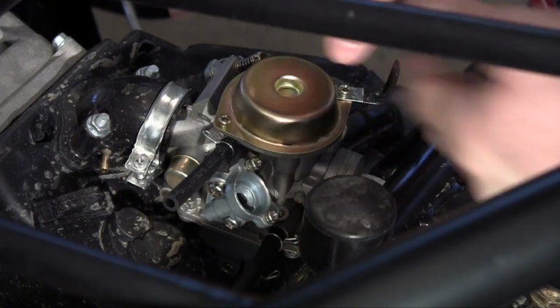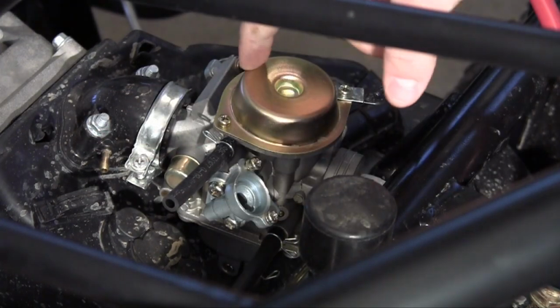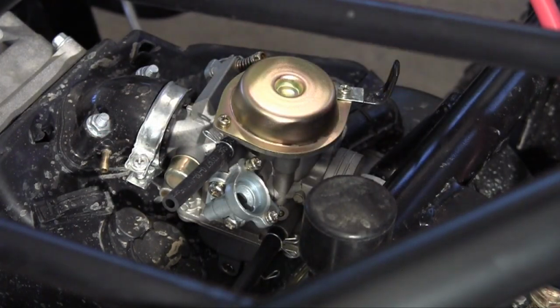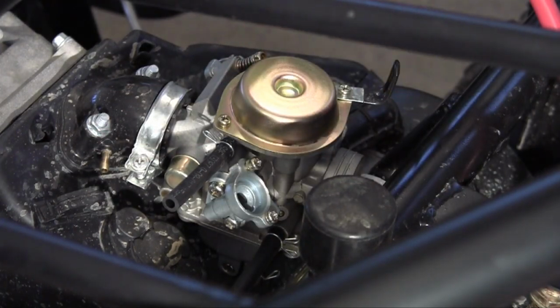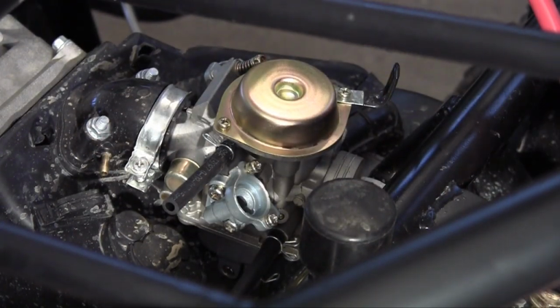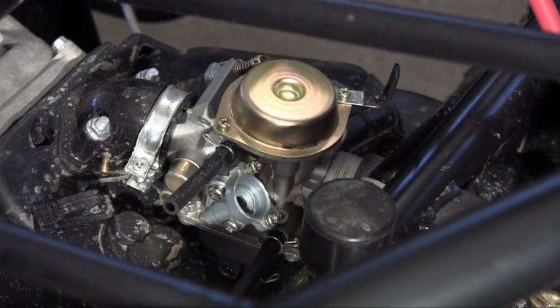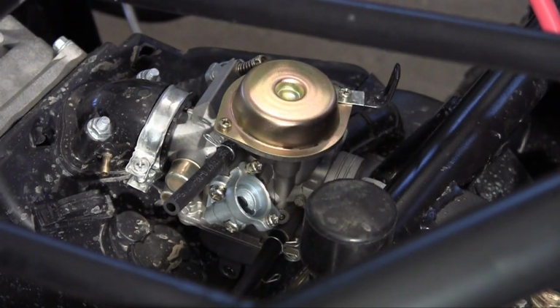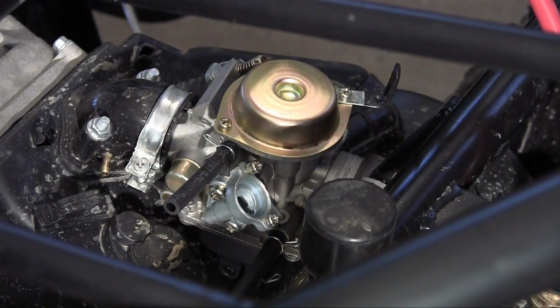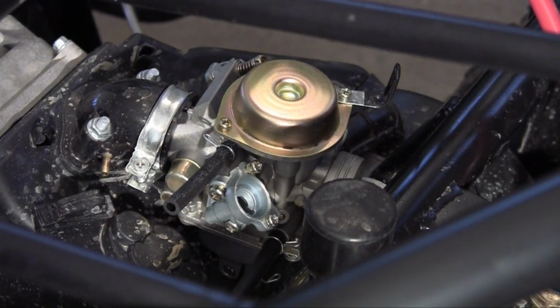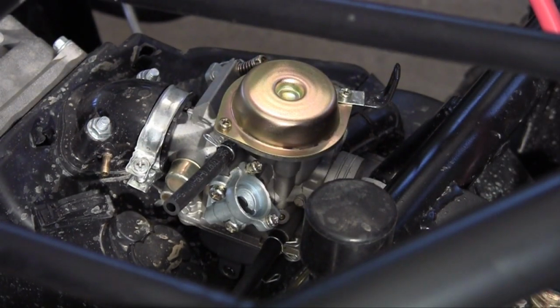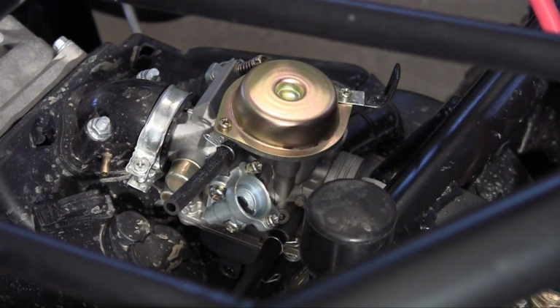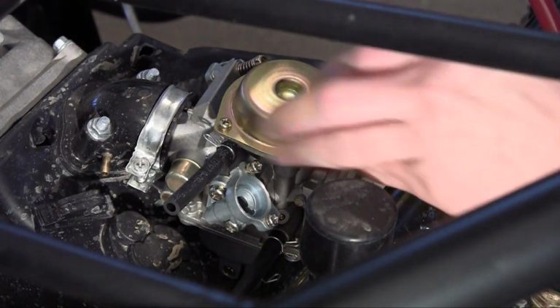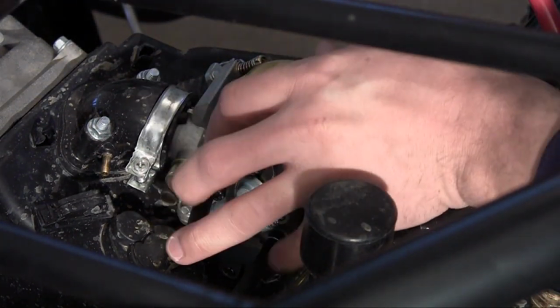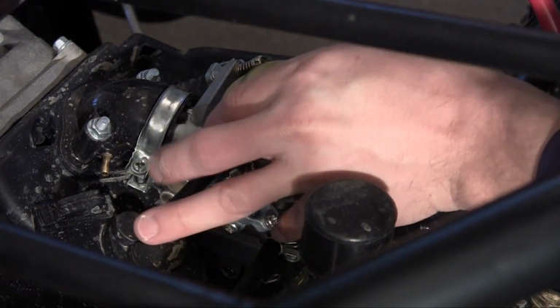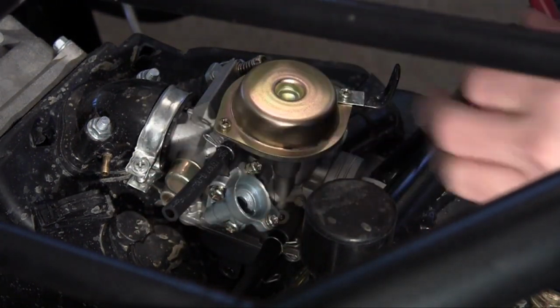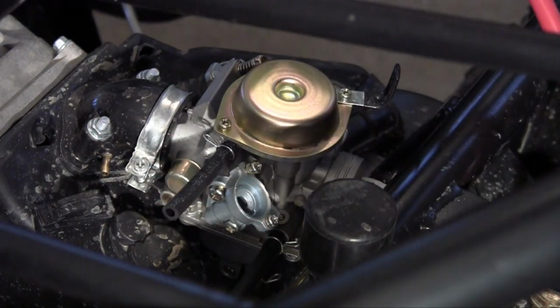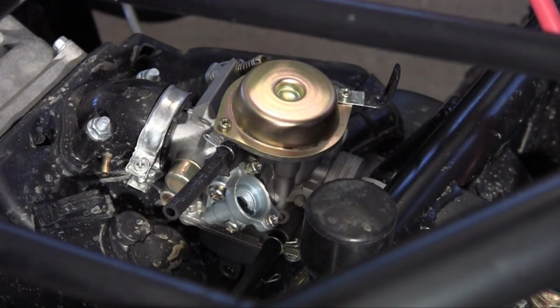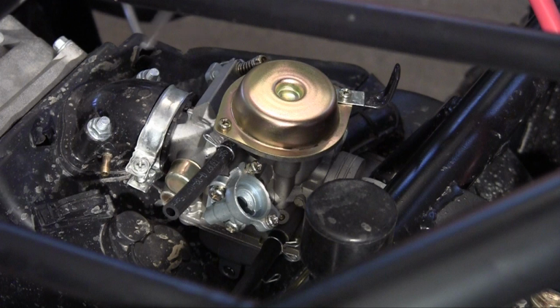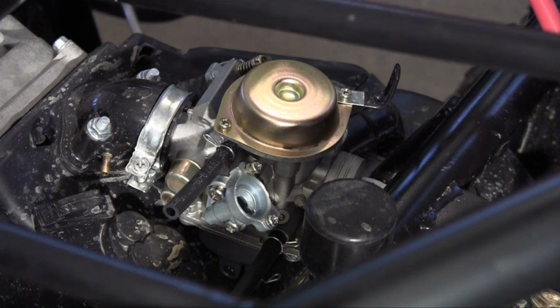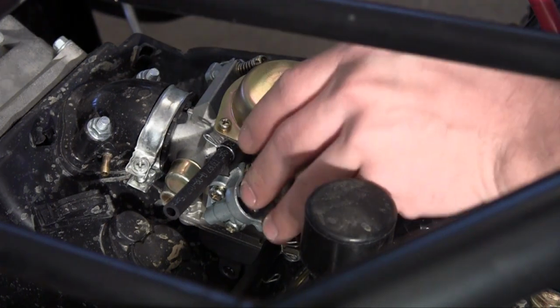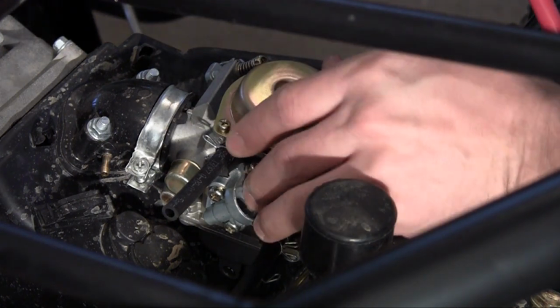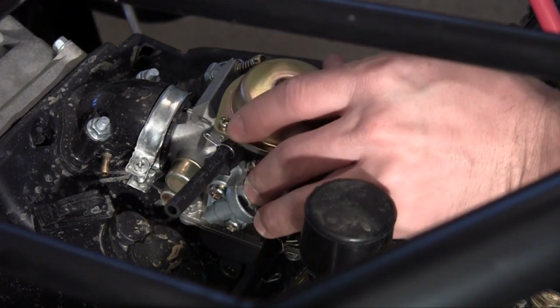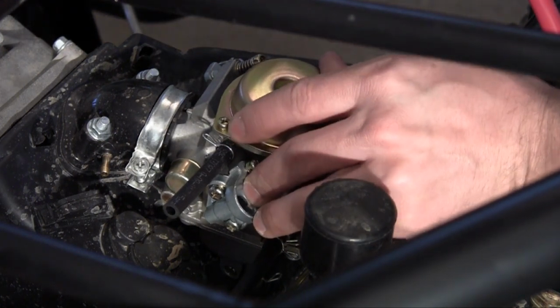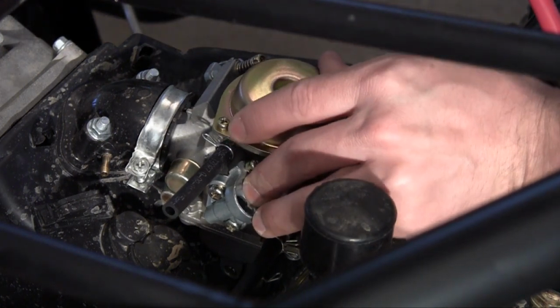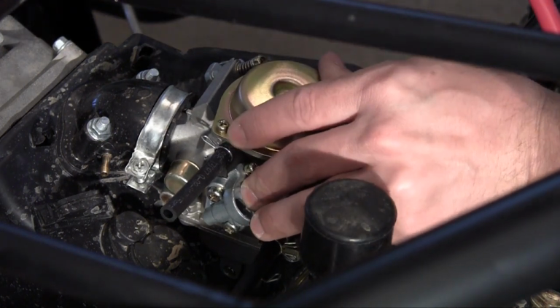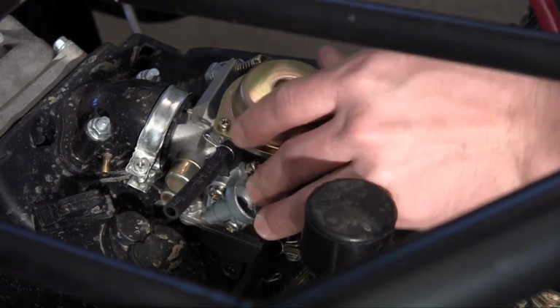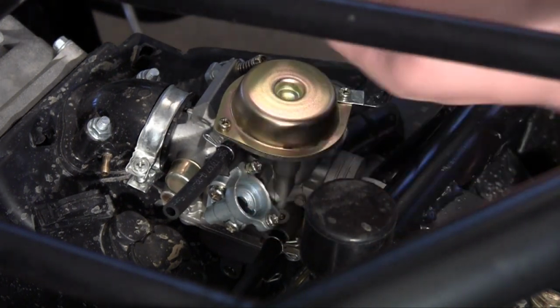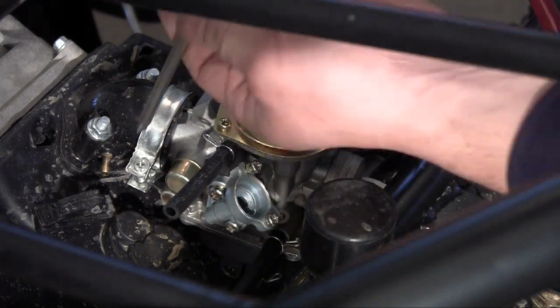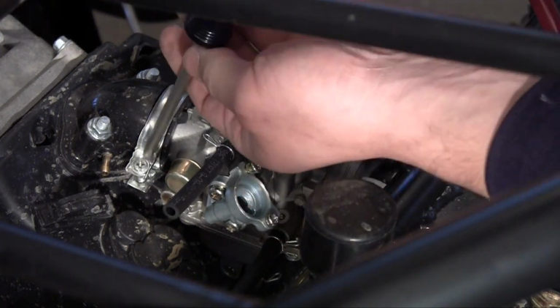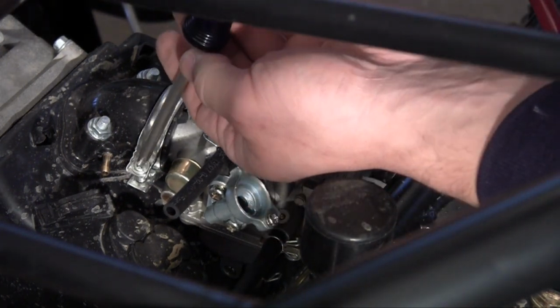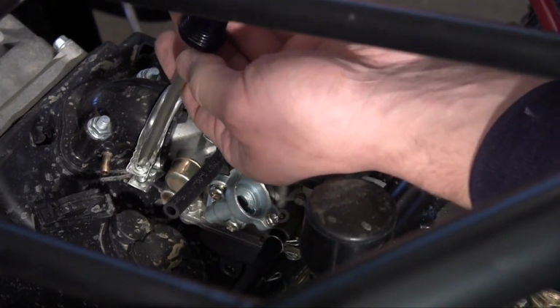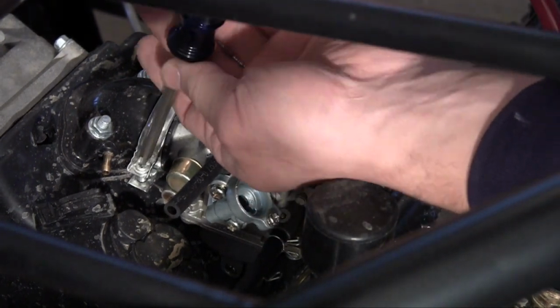You want to be really careful anytime you're working with carburetors in general. Now that it's slid in place, make sure it's all the way in there and tighten it up.